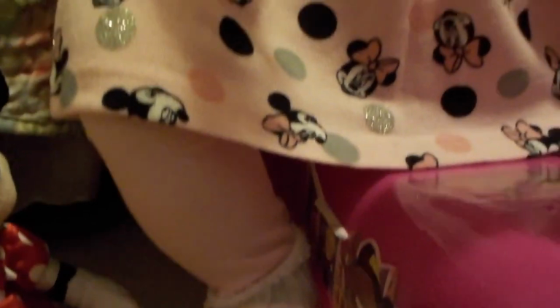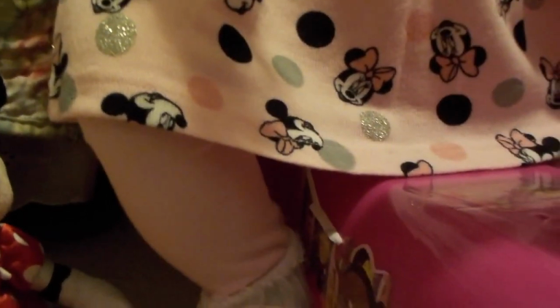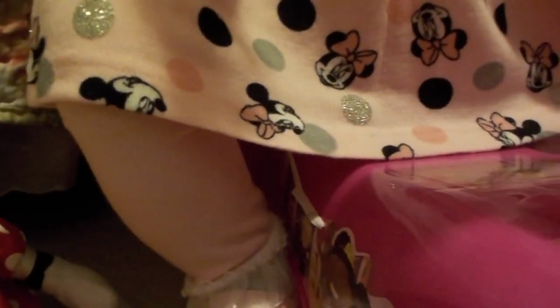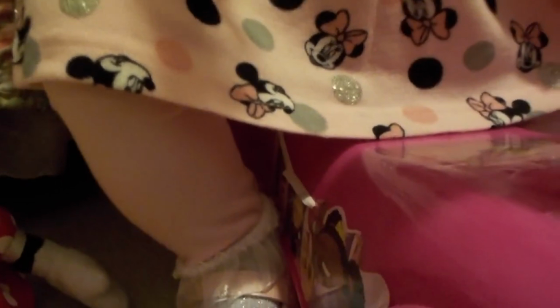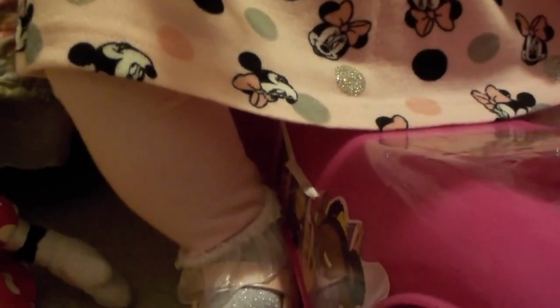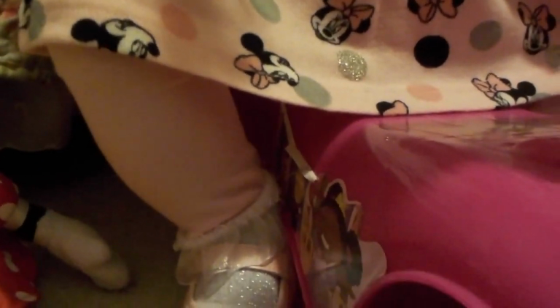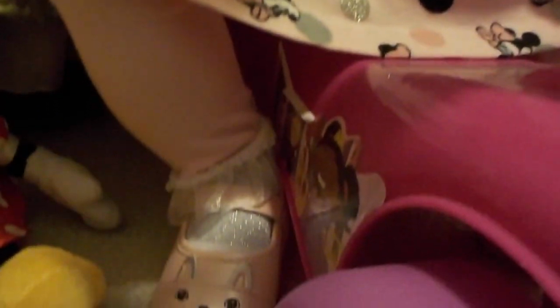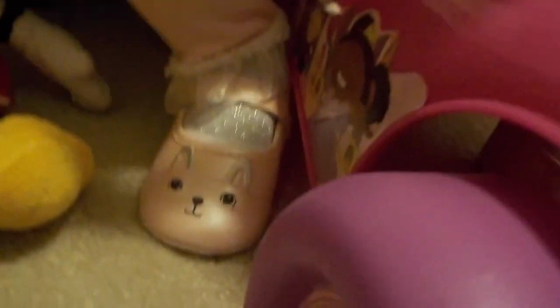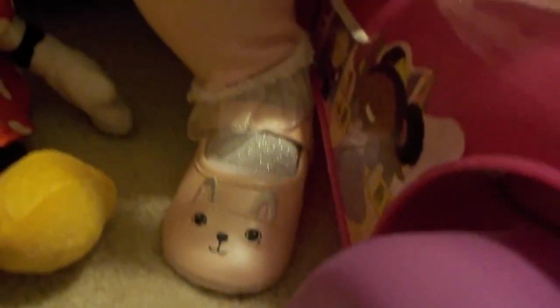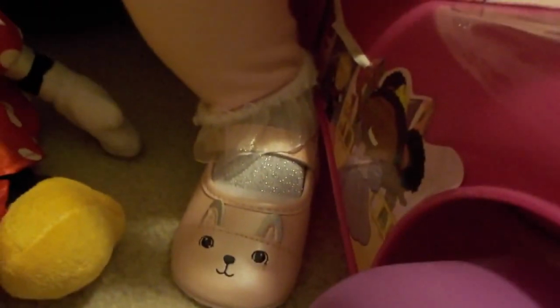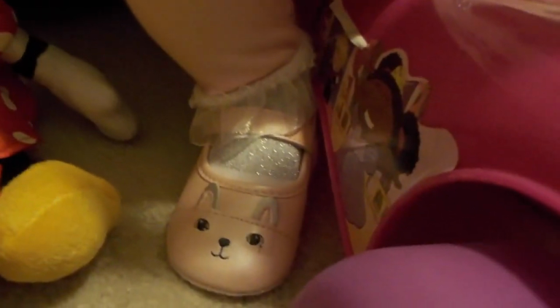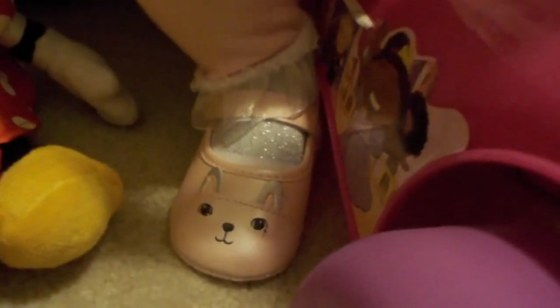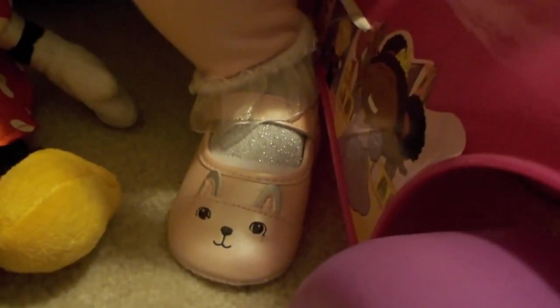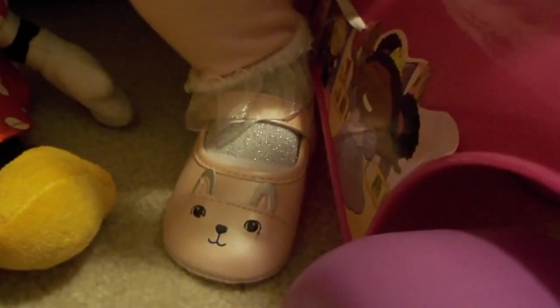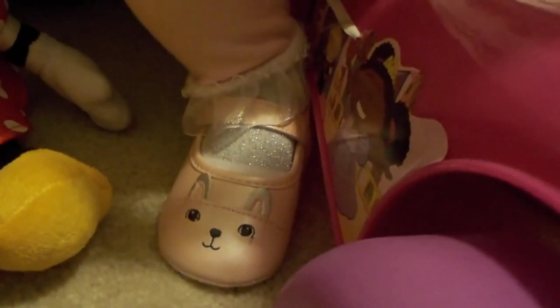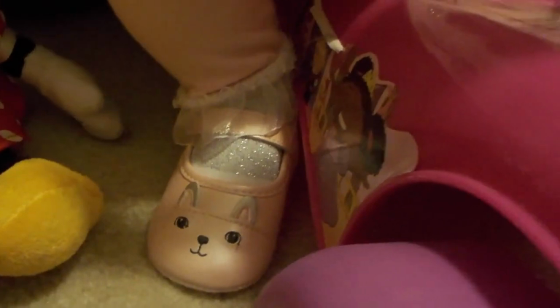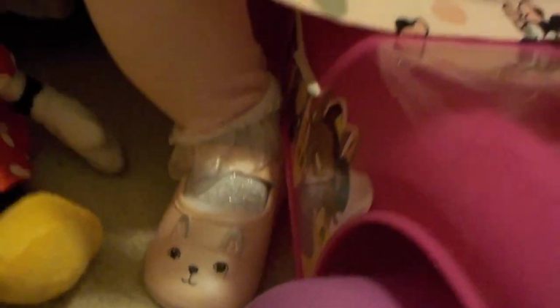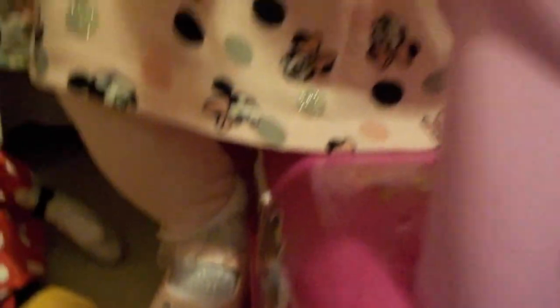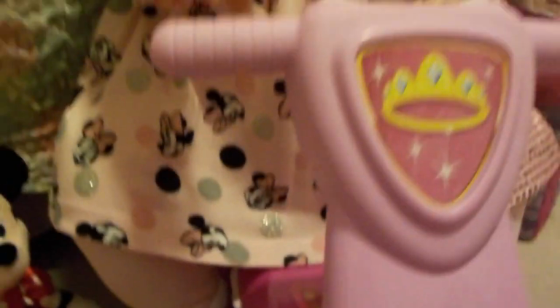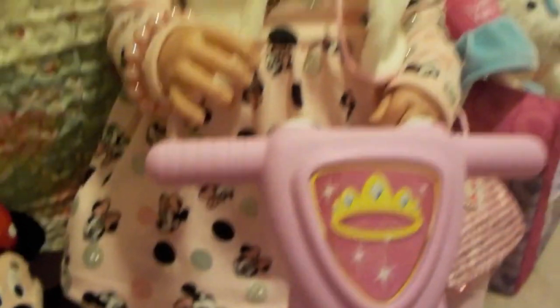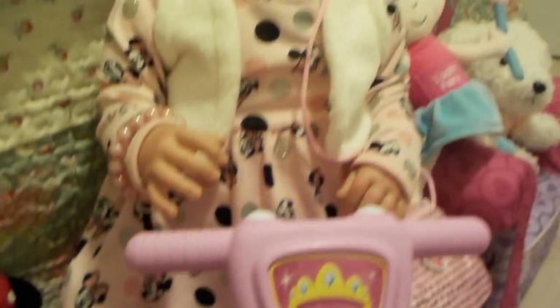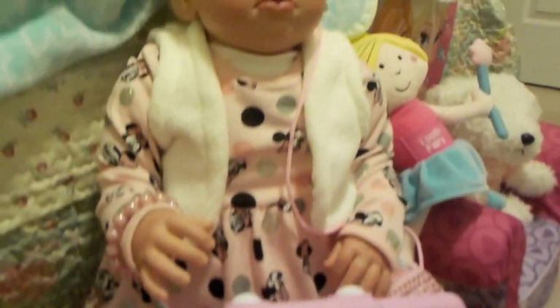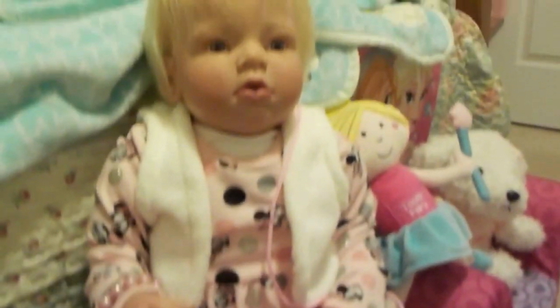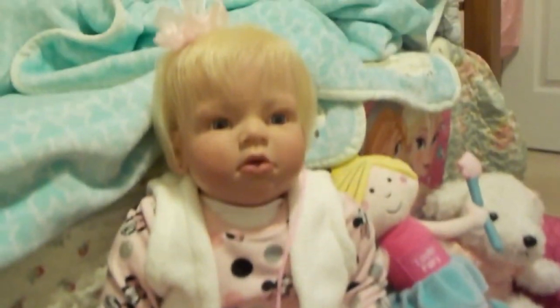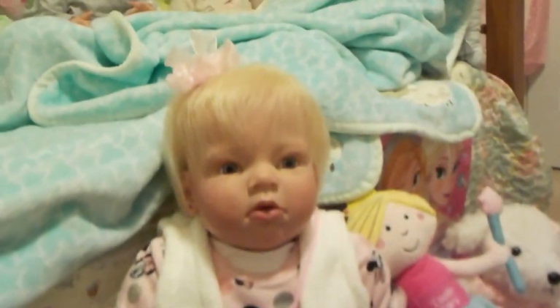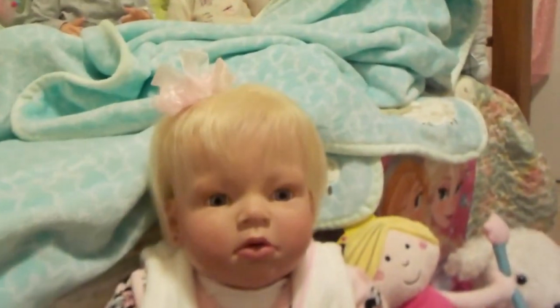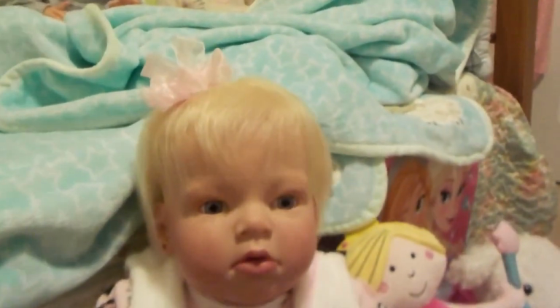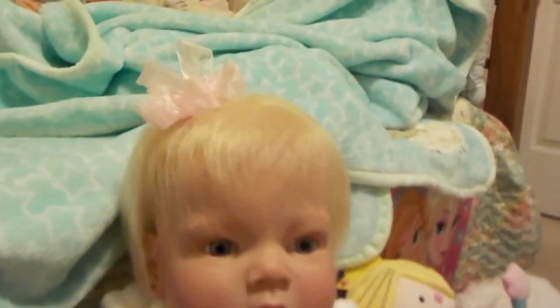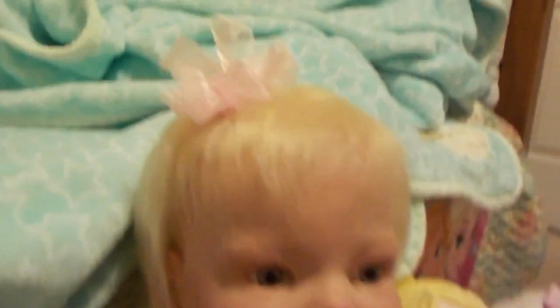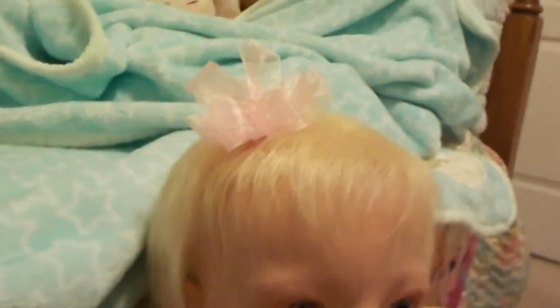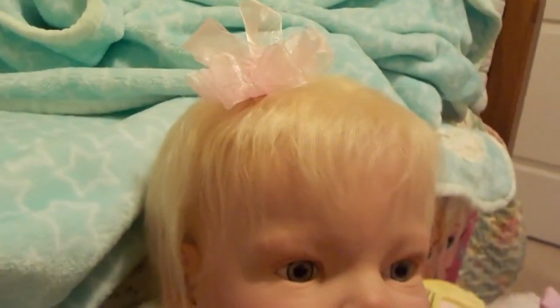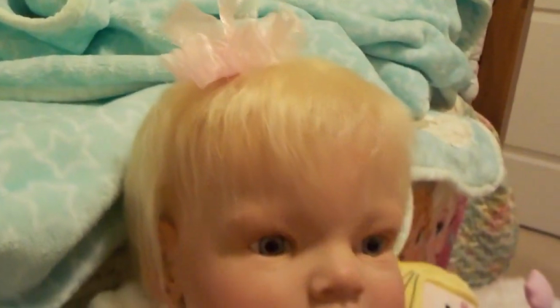I just wanted to see how that looked and it looks really cute. Annabelle's wearing her new shoes she got at Christmas. She's really looking pretty today and she has a pretty pink bow in her hair.